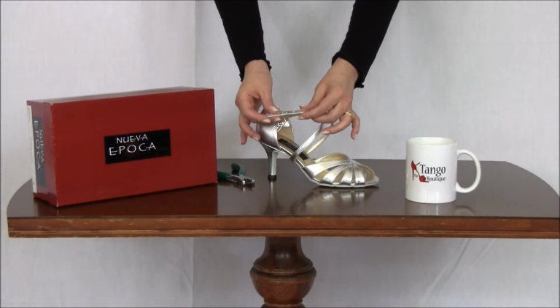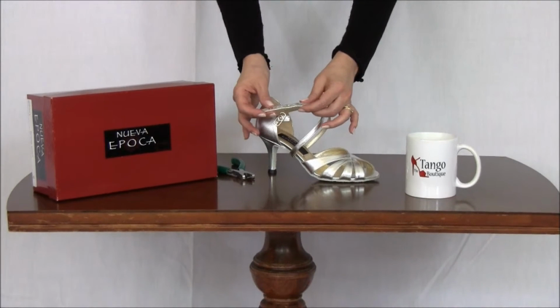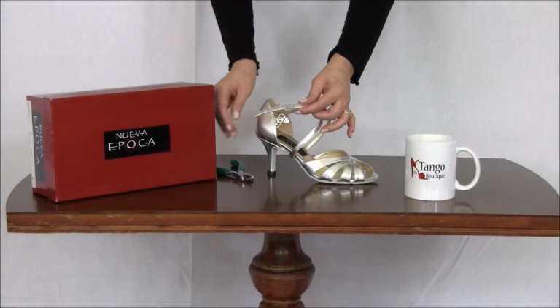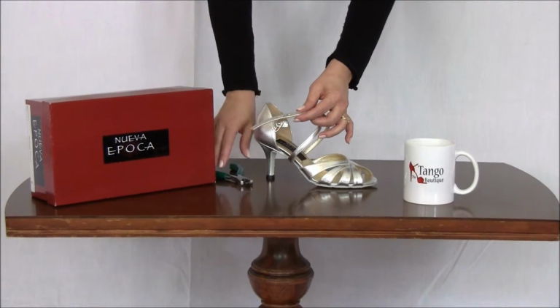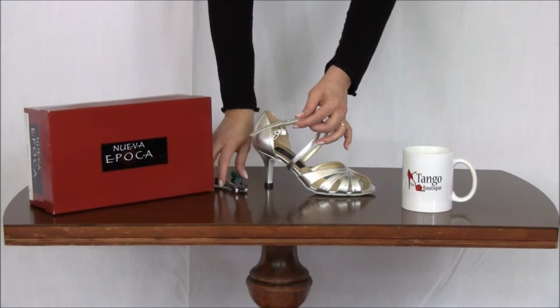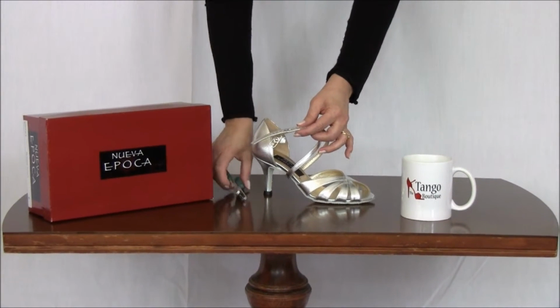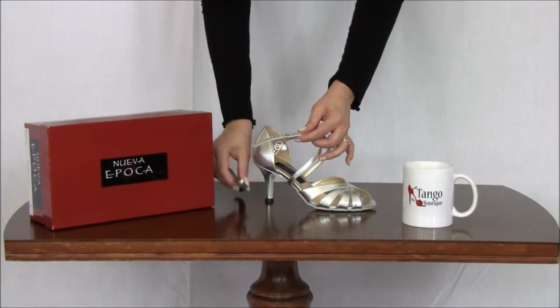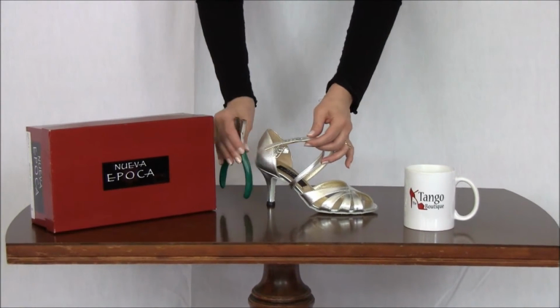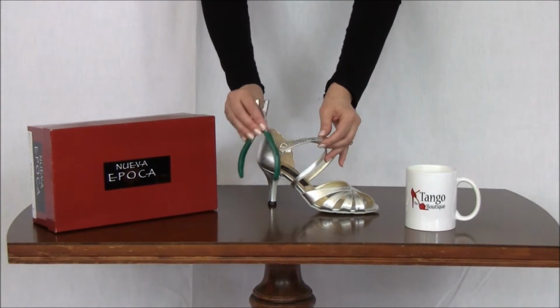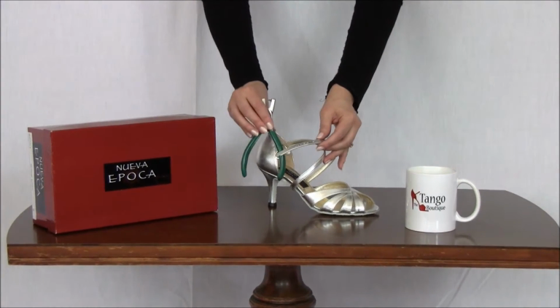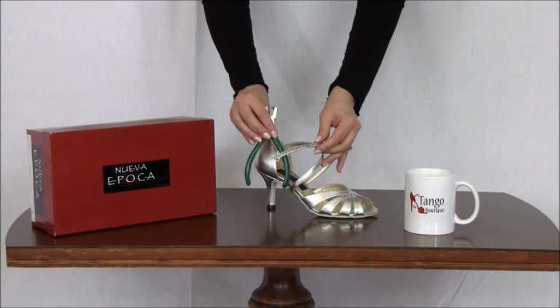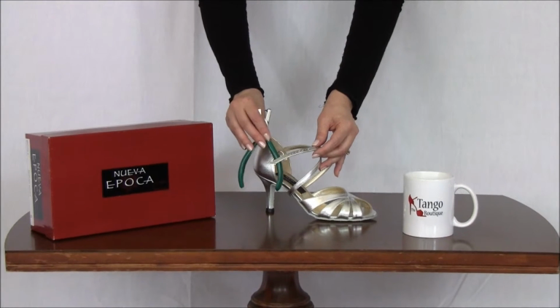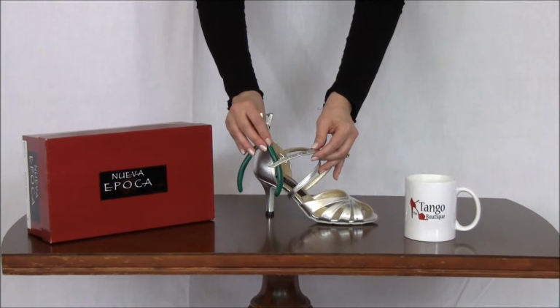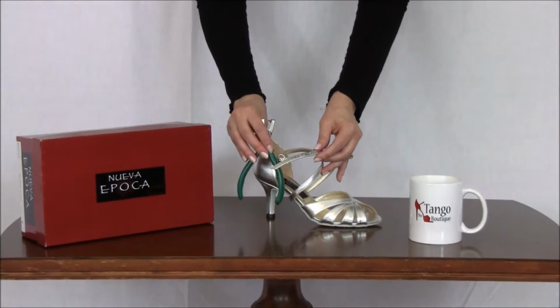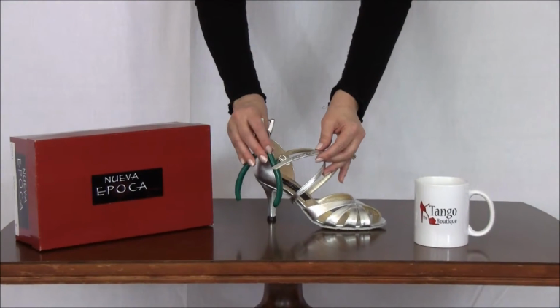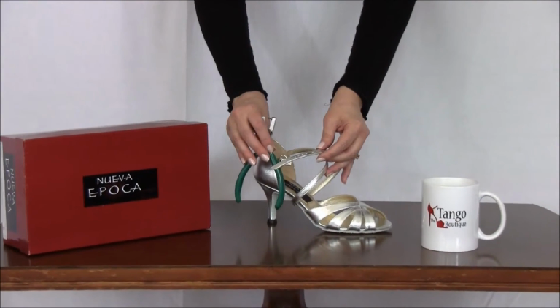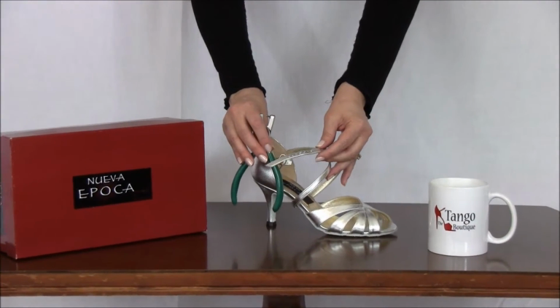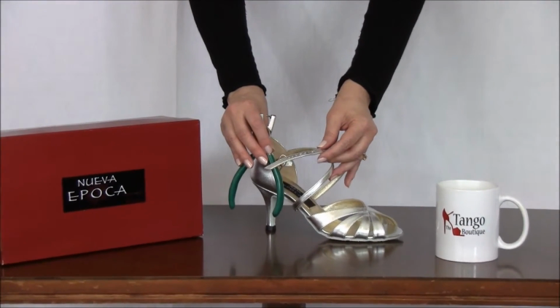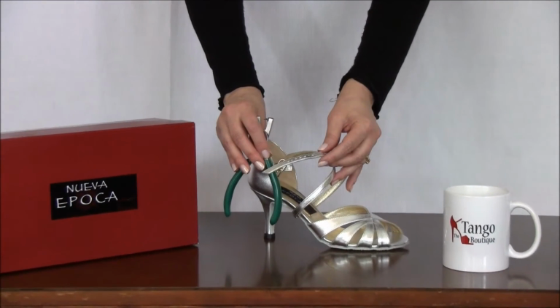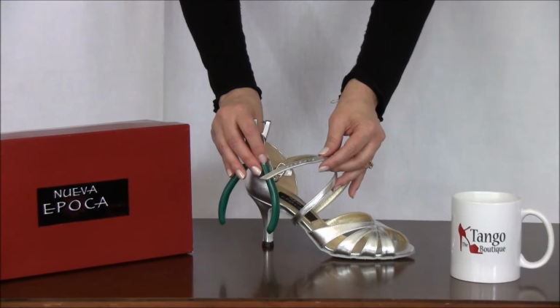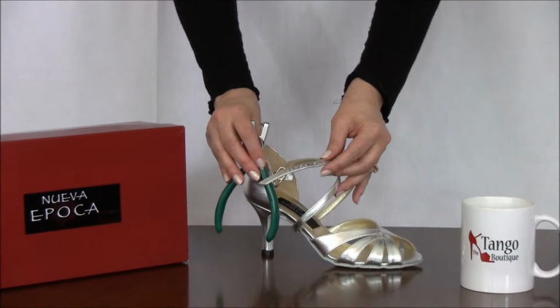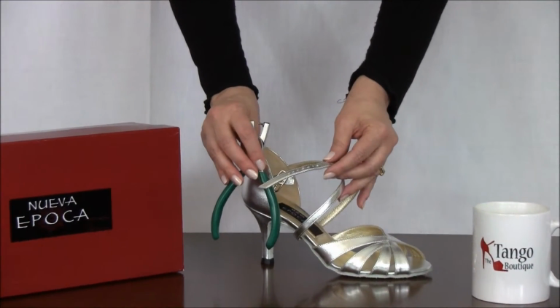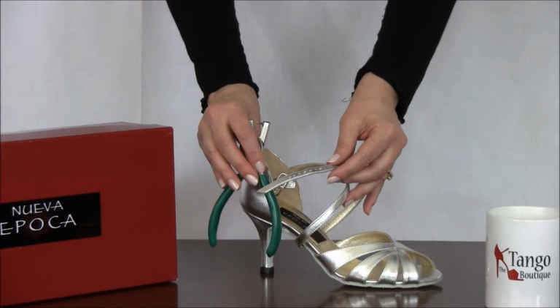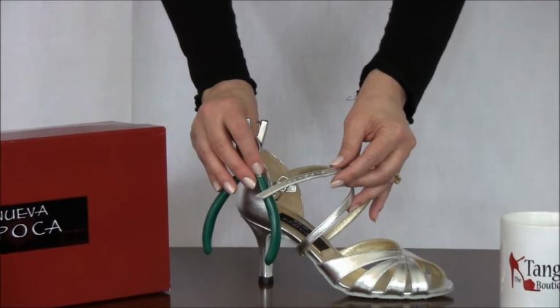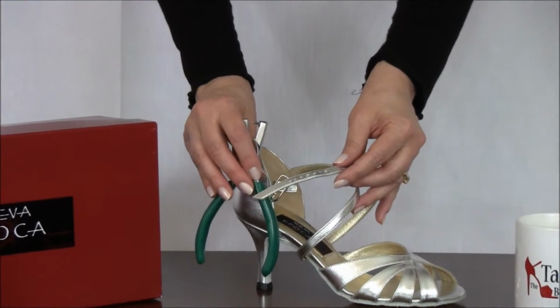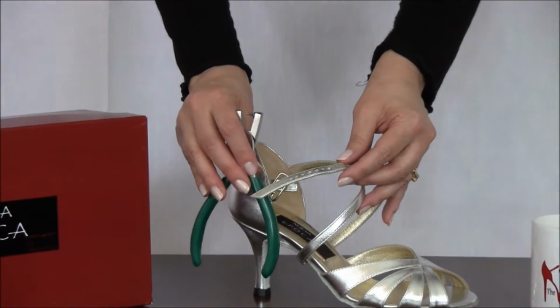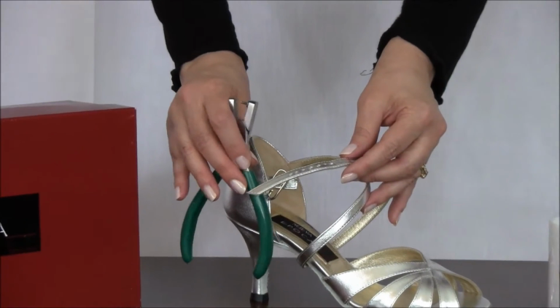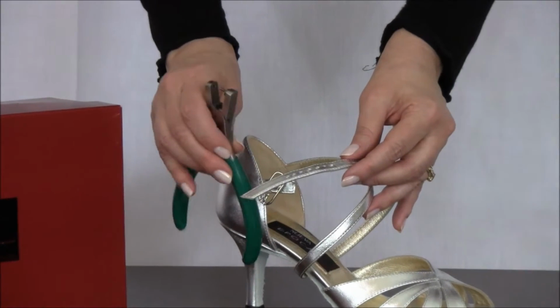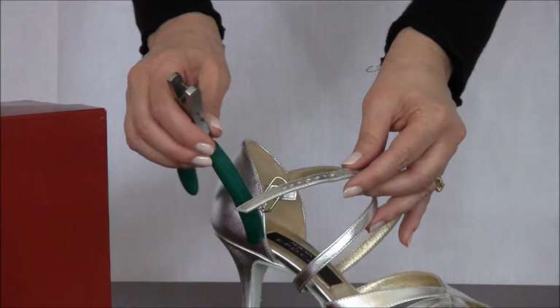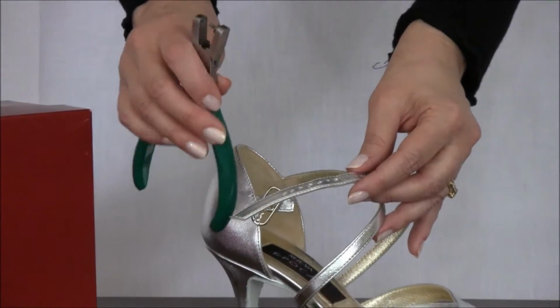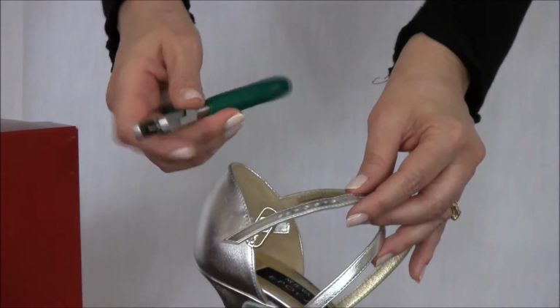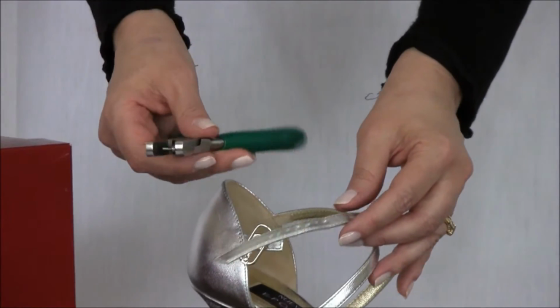In order to add some new holes, you need a hole punch. These are available online, they're very inexpensive, and we'll have a link in our blog where you can find a place to purchase a hole punch like this one.